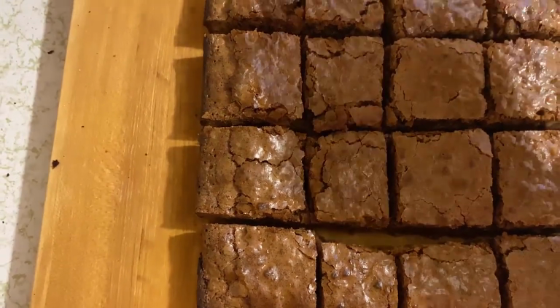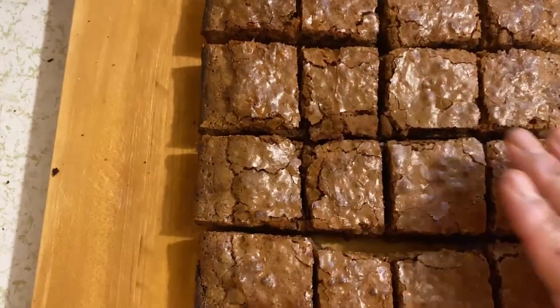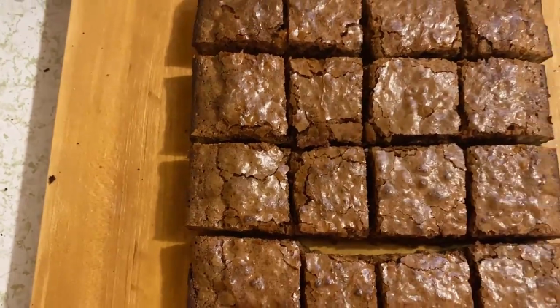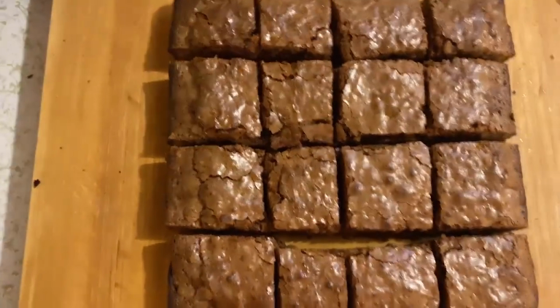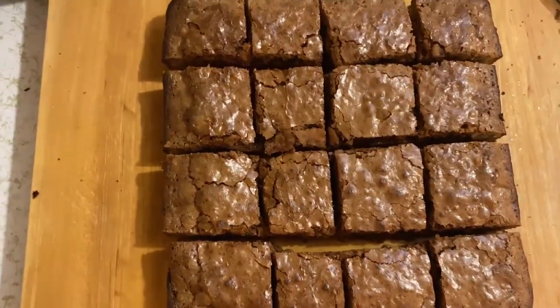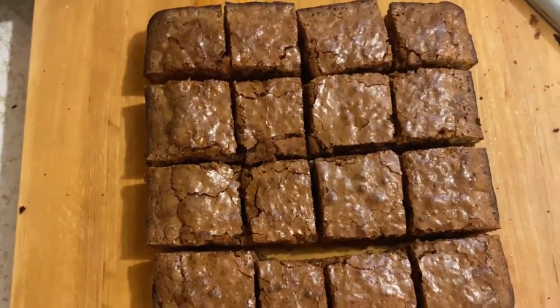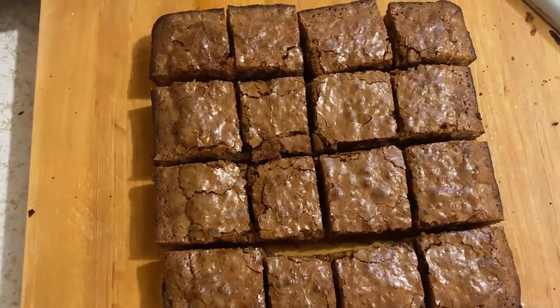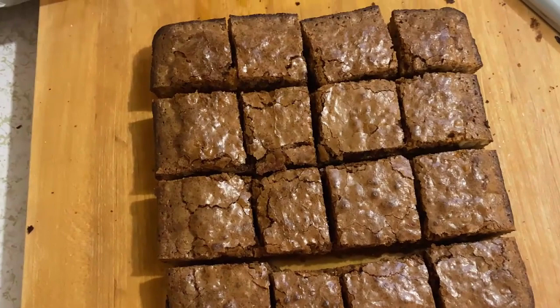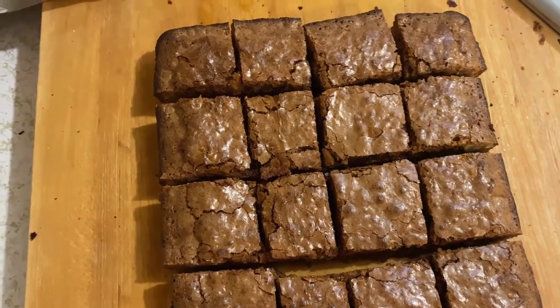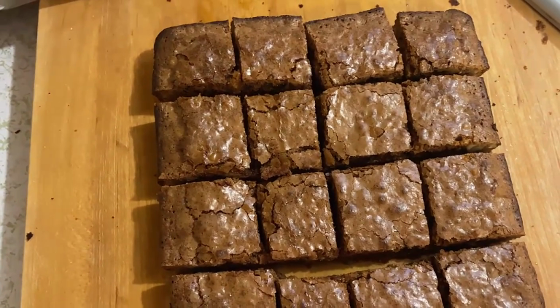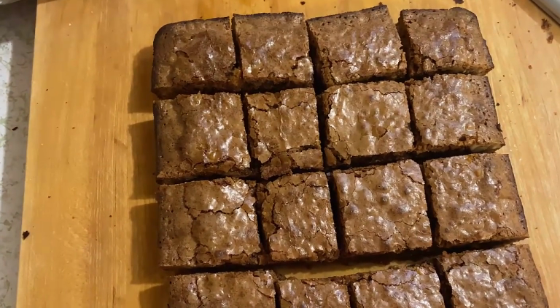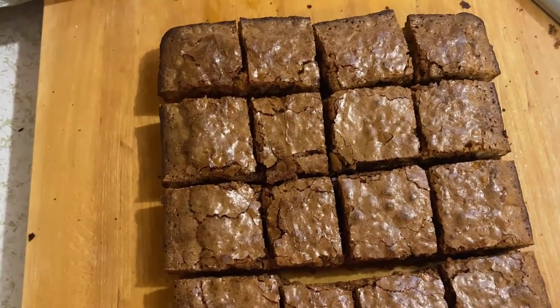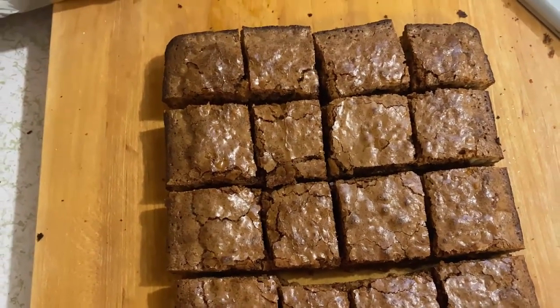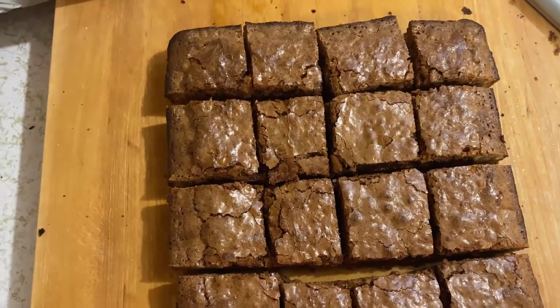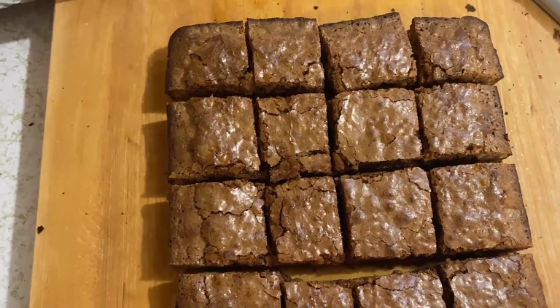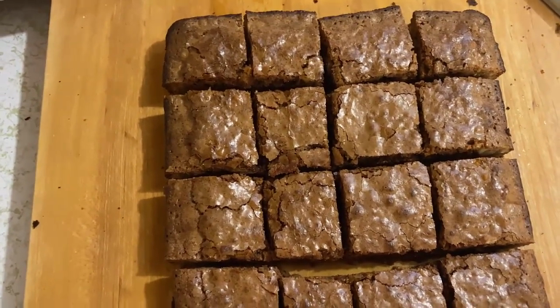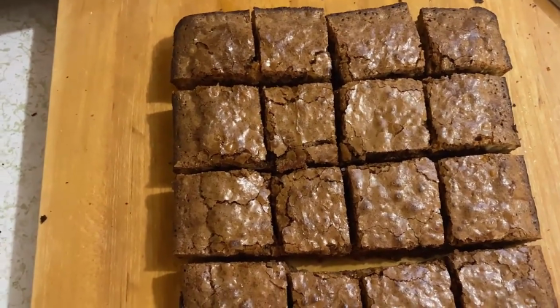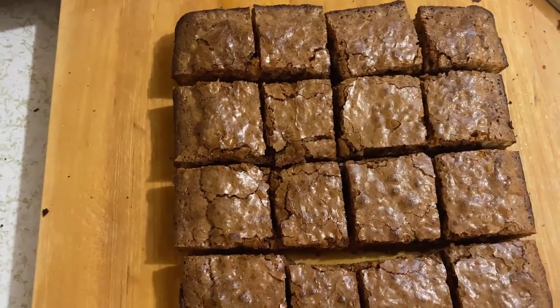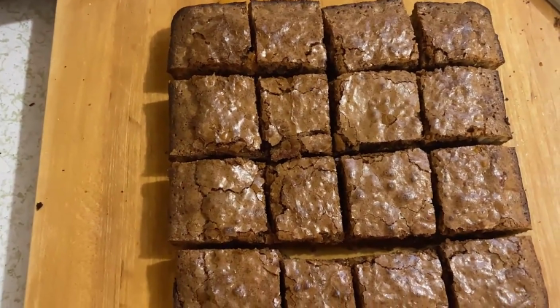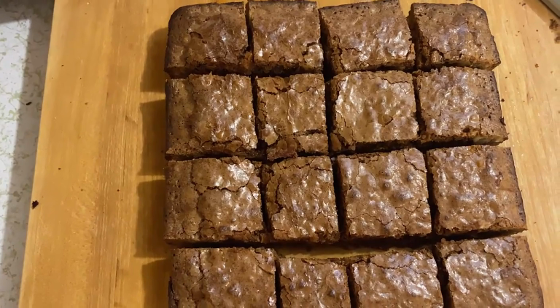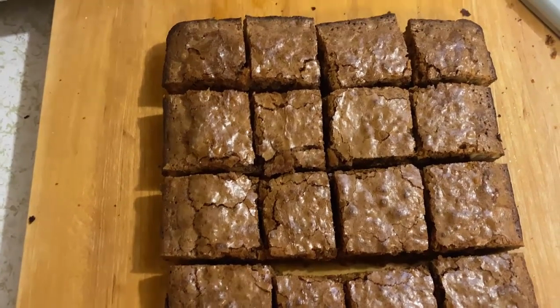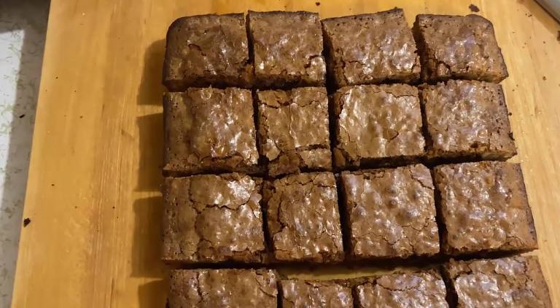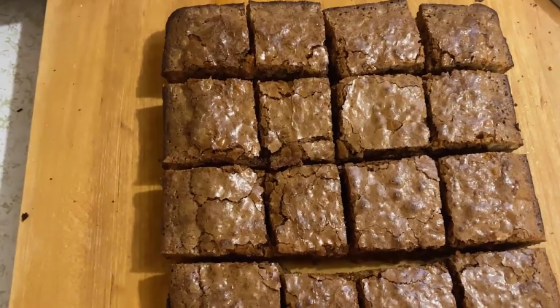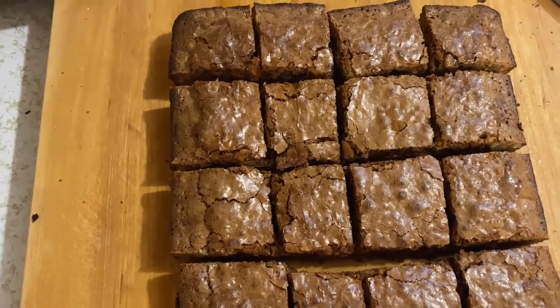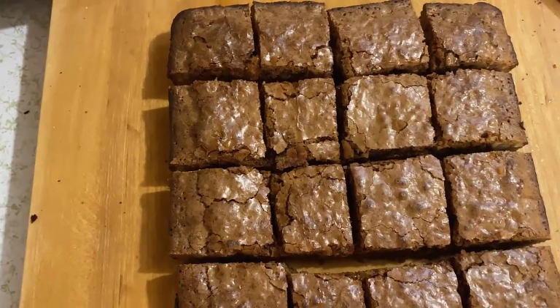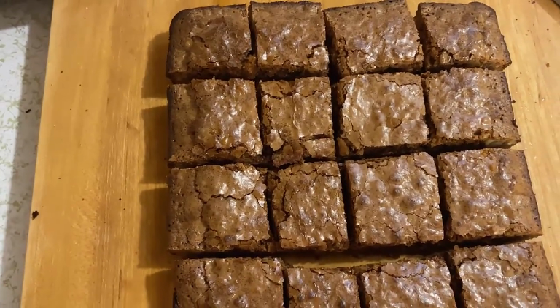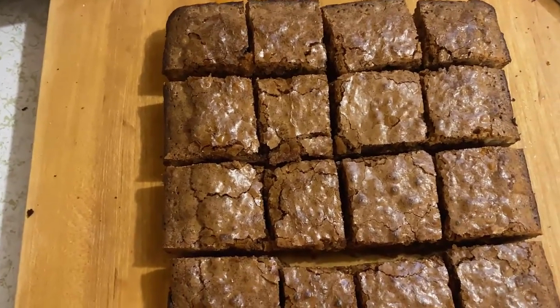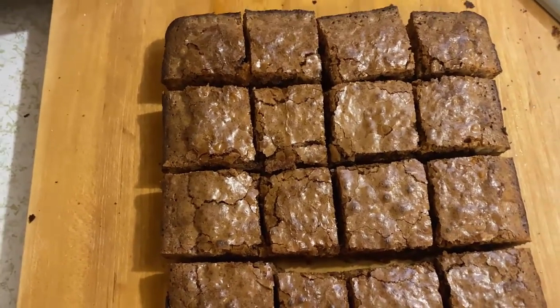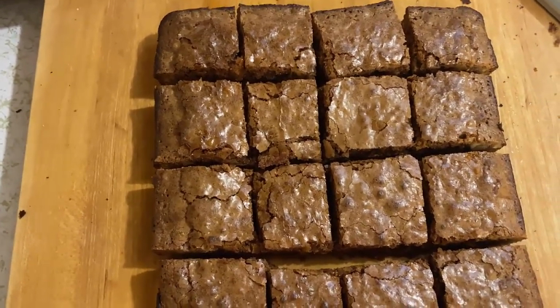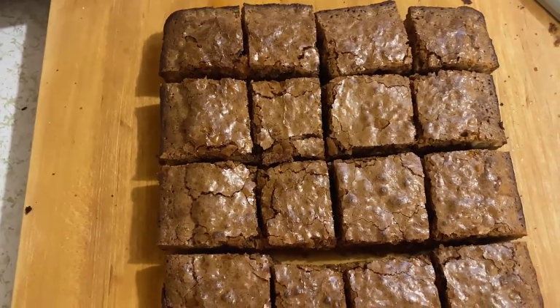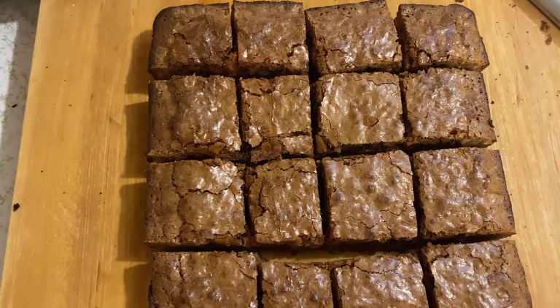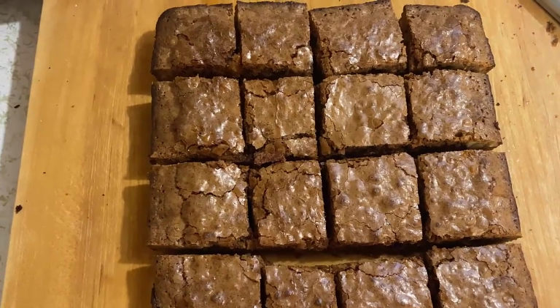That's all I got for y'all today. I hope y'all enjoy these — it's a very, very simple recipe. One day I'm gonna get all the equipment I need so I can make better videos, but y'all hang in here with me. I'm Val Taylor. I'll see y'all on the next video. Bye now.